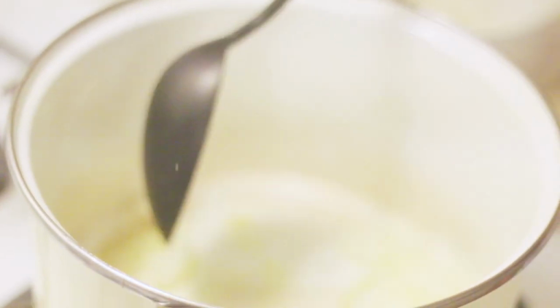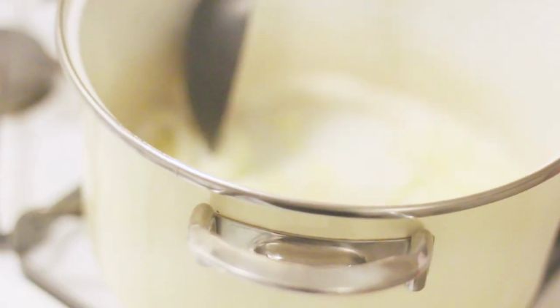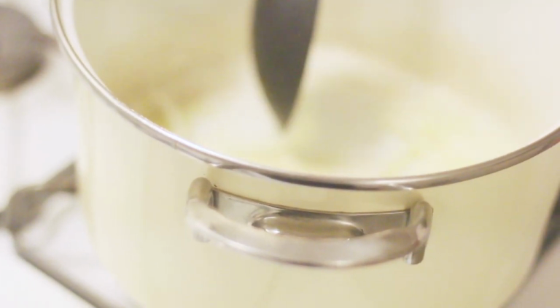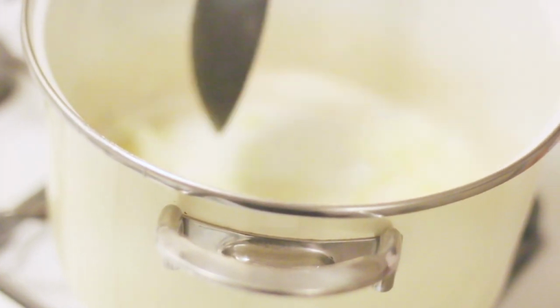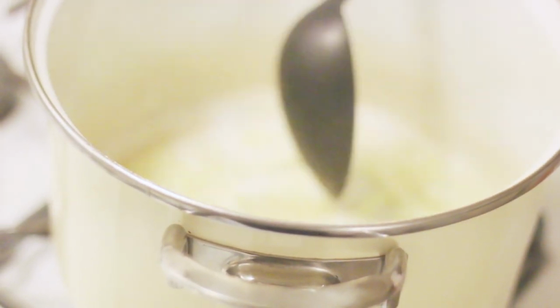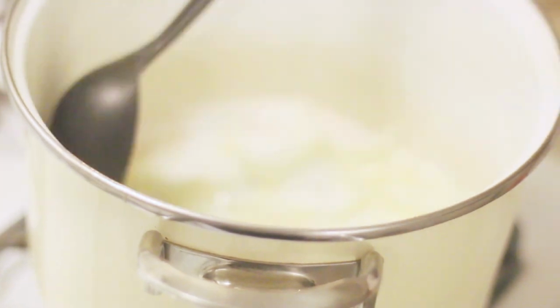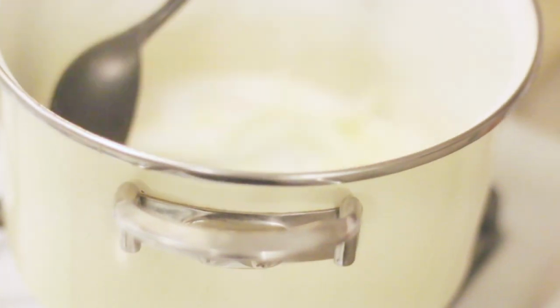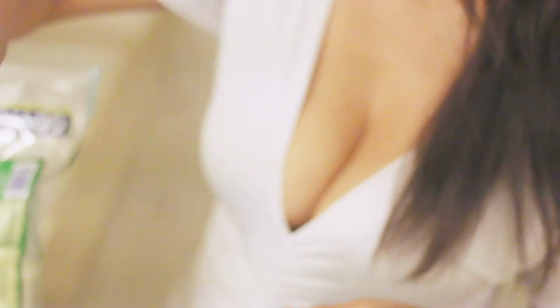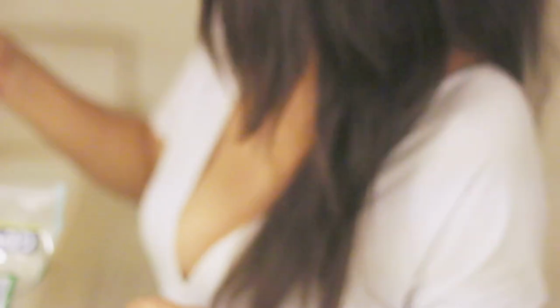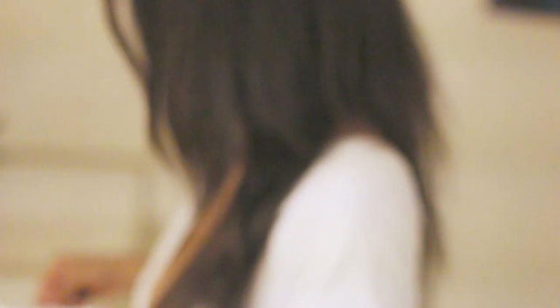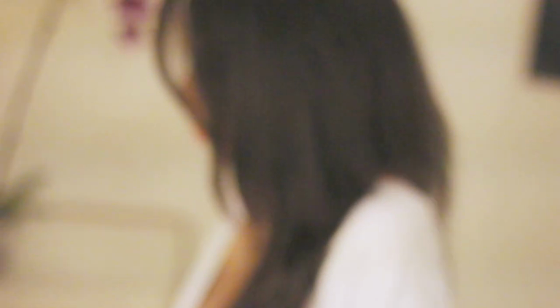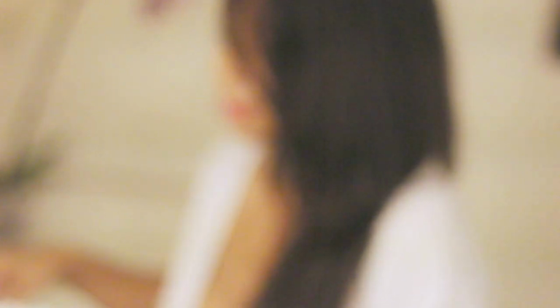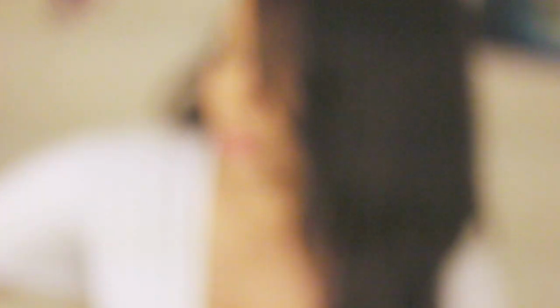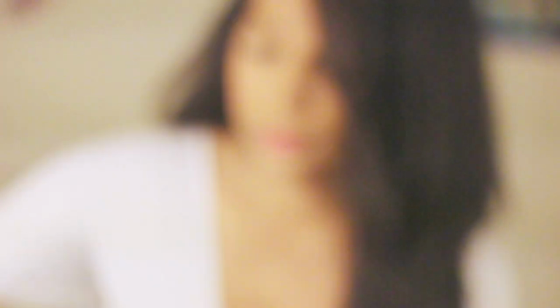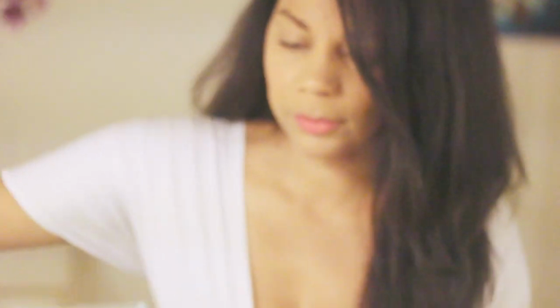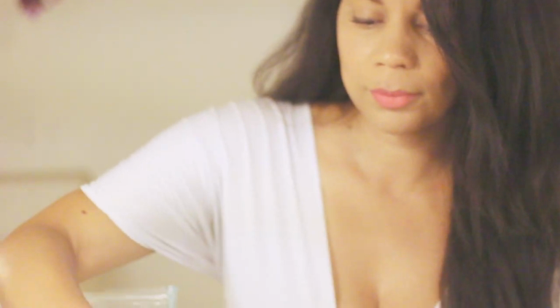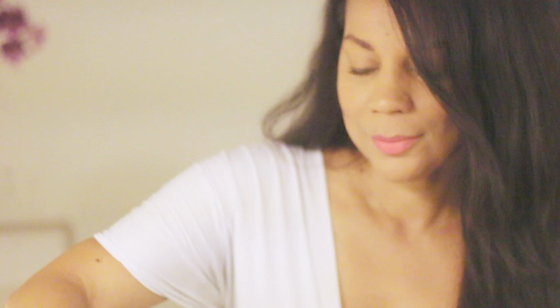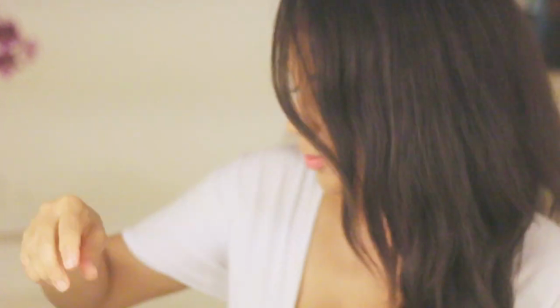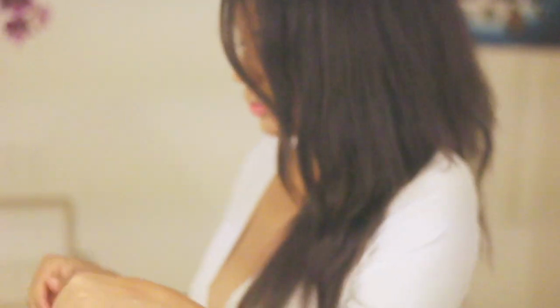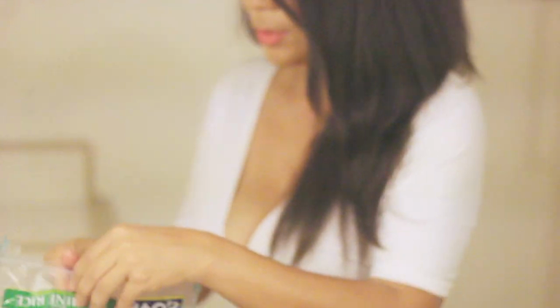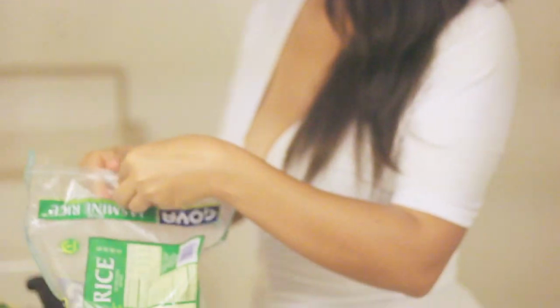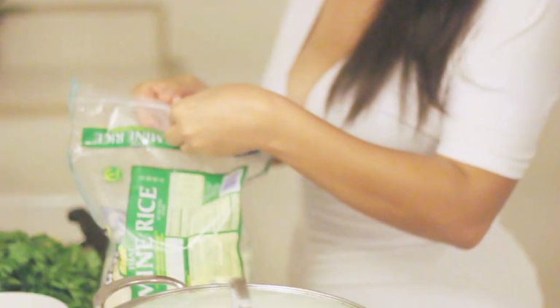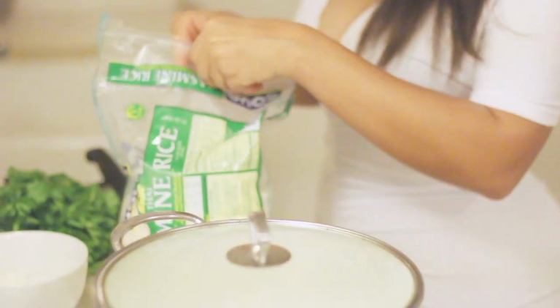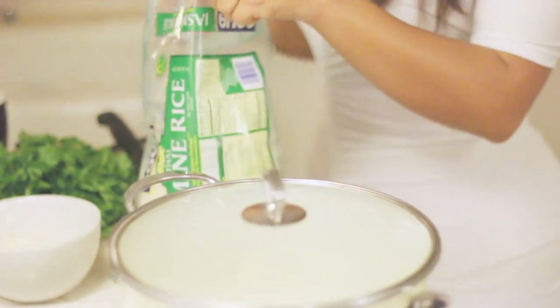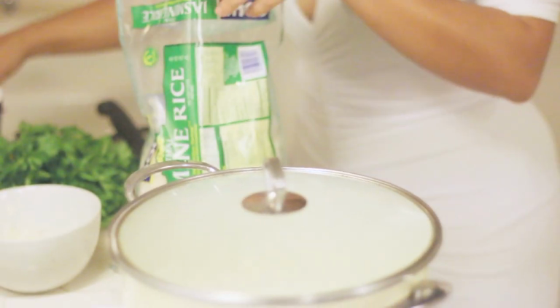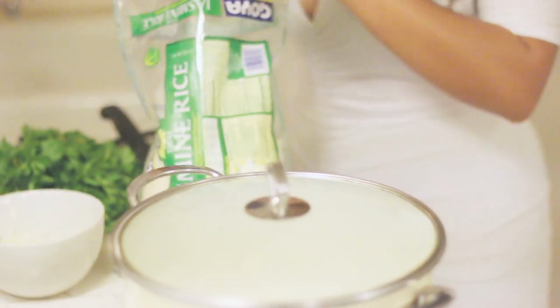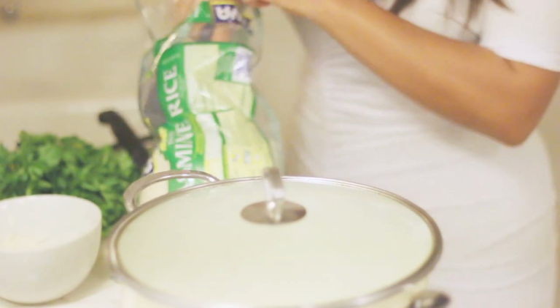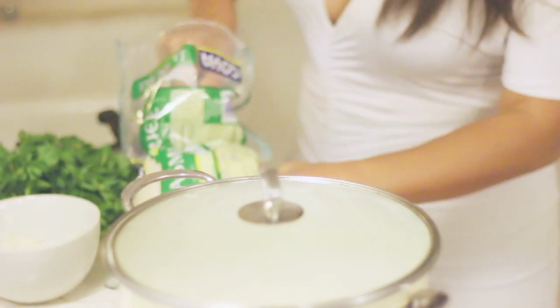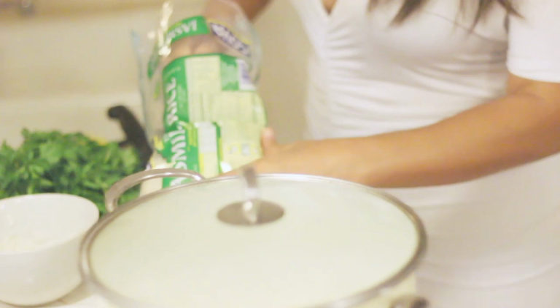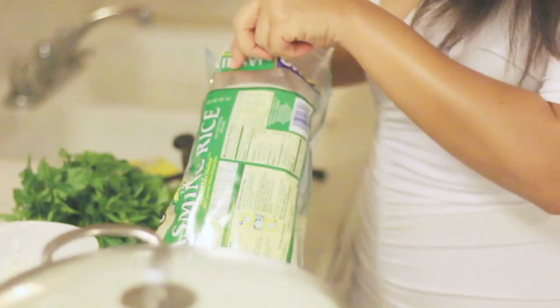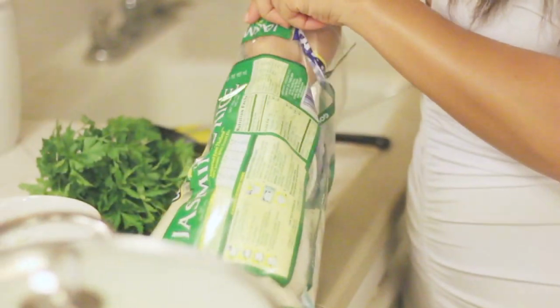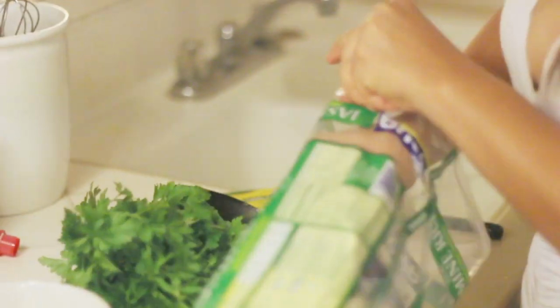Just make it look yellow and sautéed. Don't make it get too brown — you don't want it toasted. You just want it a little bit sautéed. And now you'll add the rice.